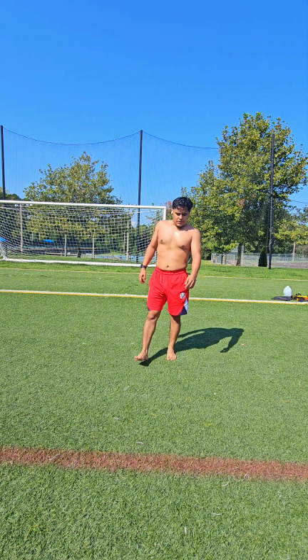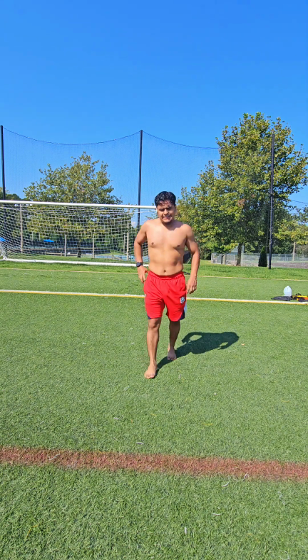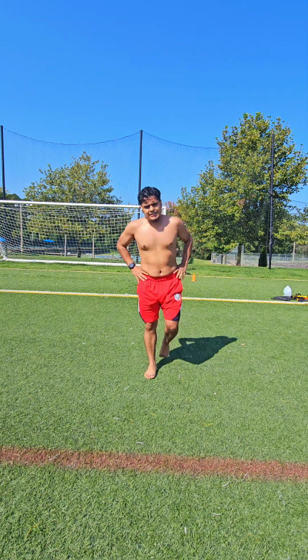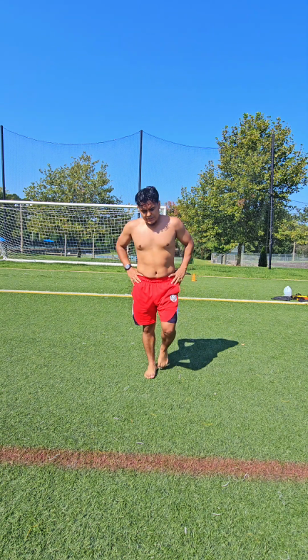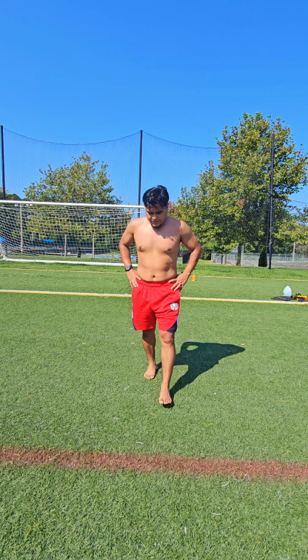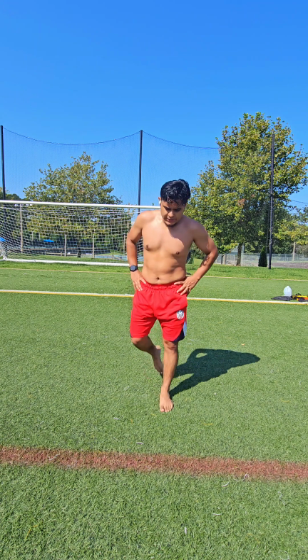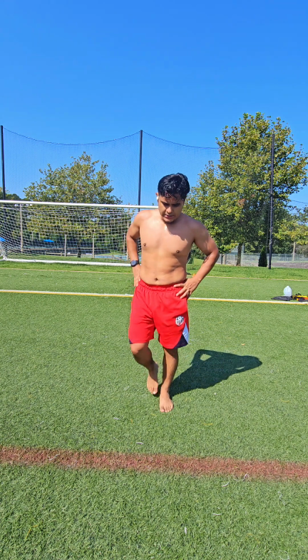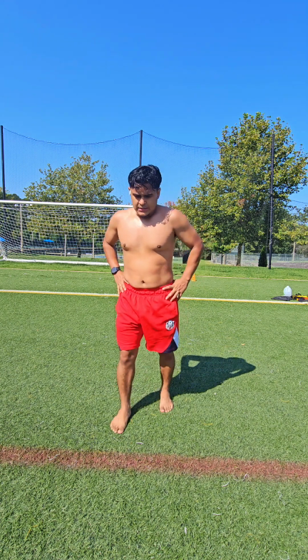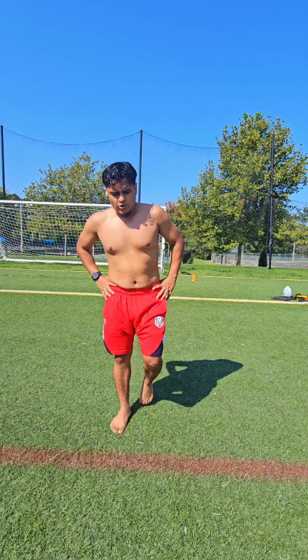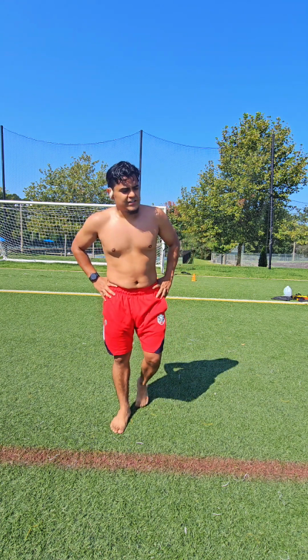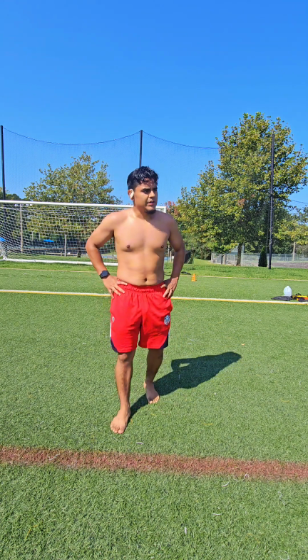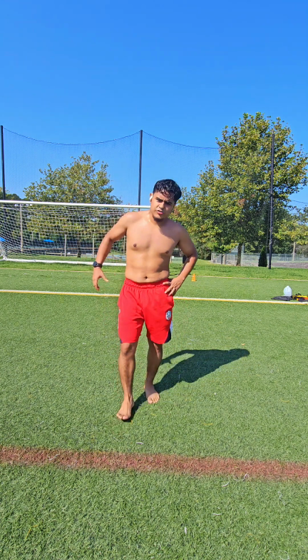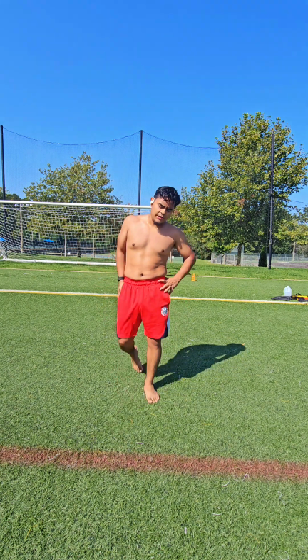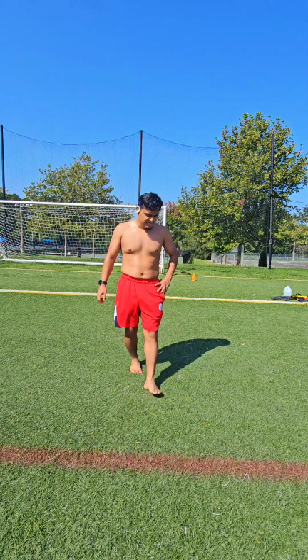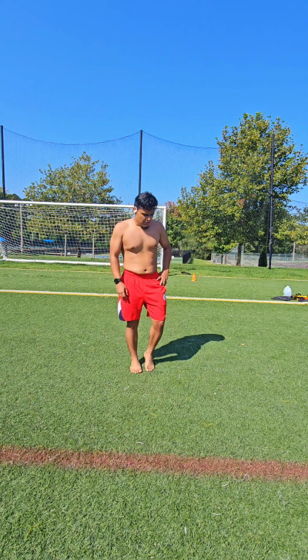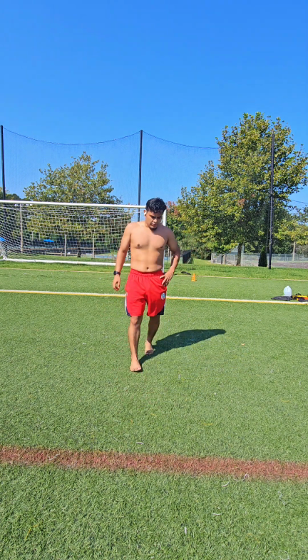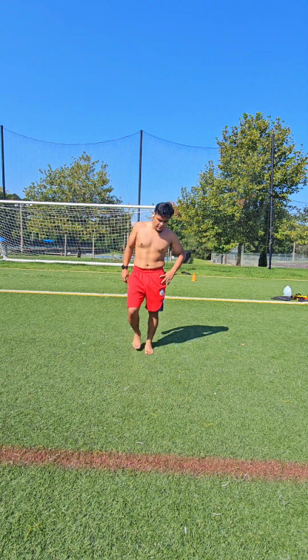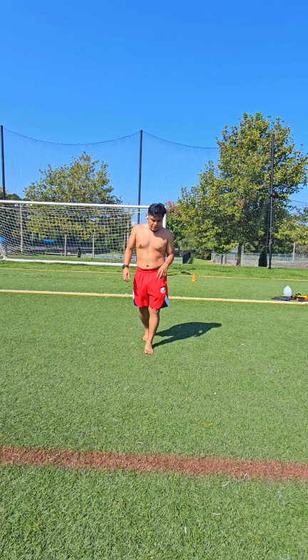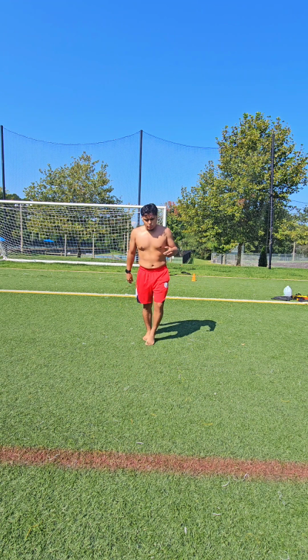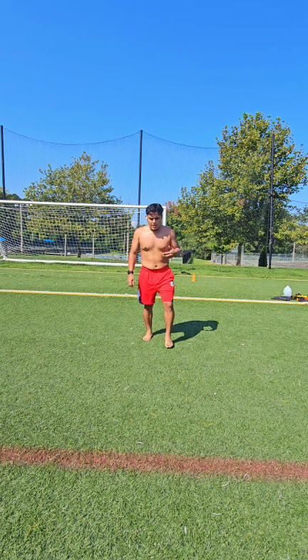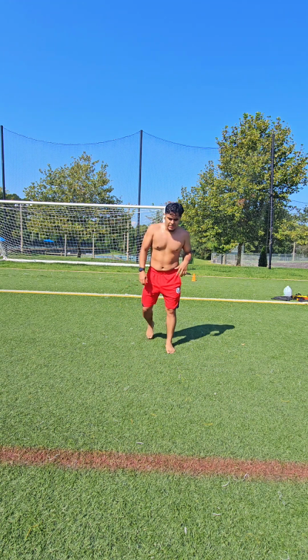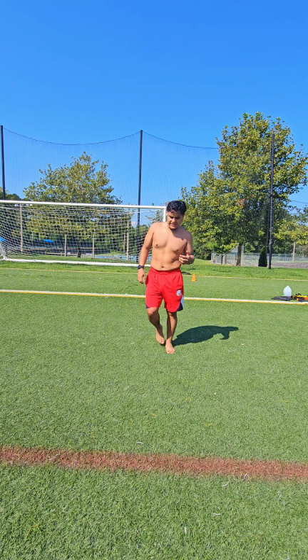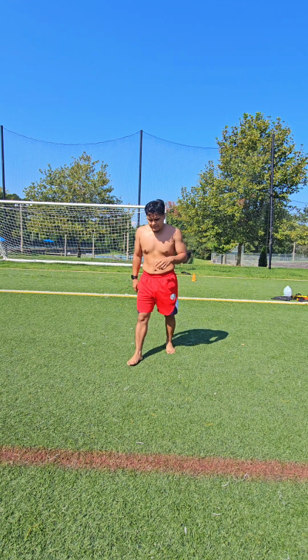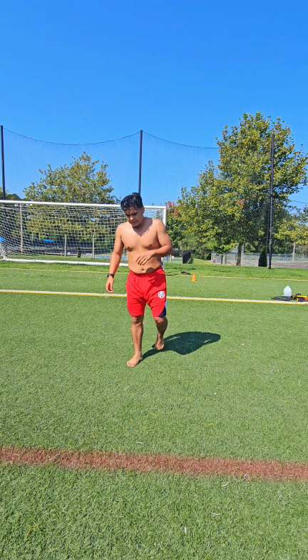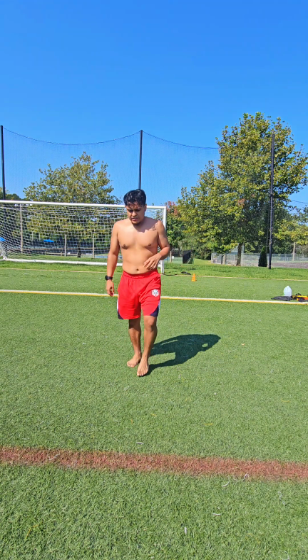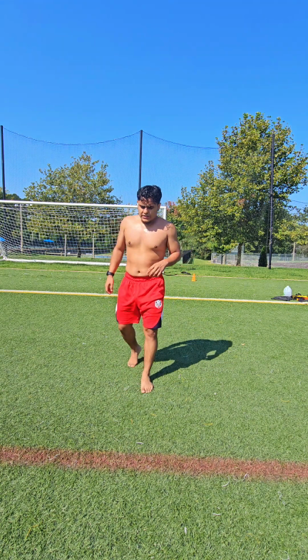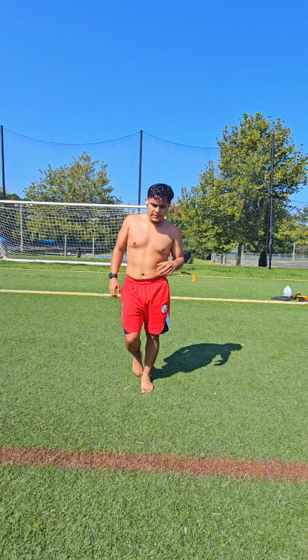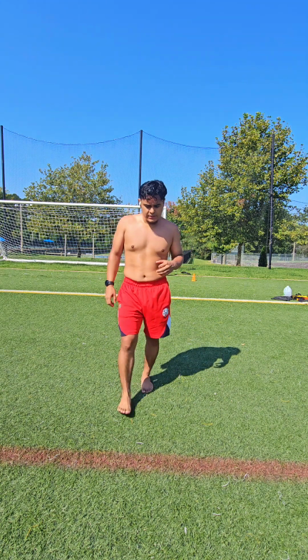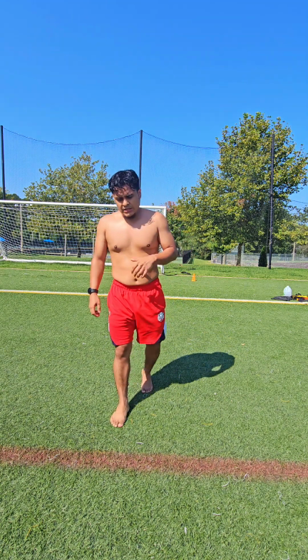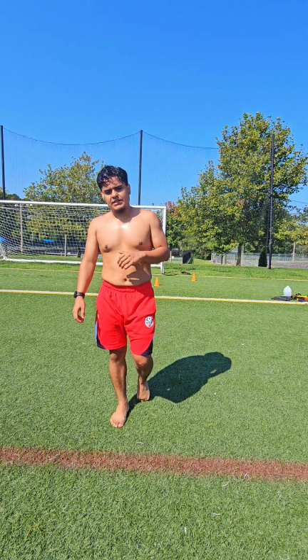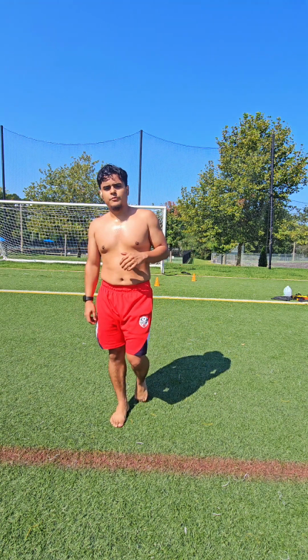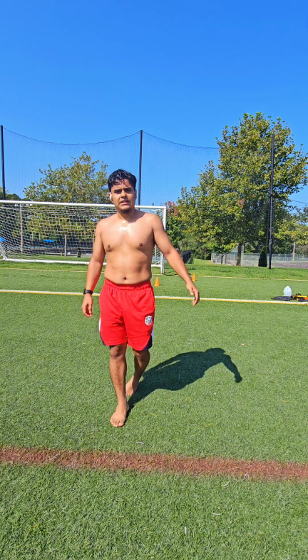All of these exercises are pretty challenging. They require a lot of stamina and a lot of strength. Do these a couple of sets each time and you'll see improvement in your legs.